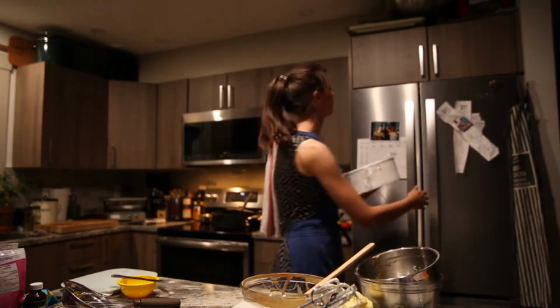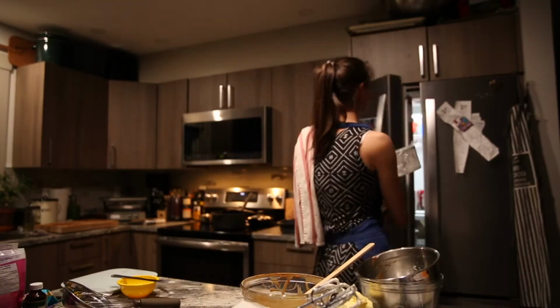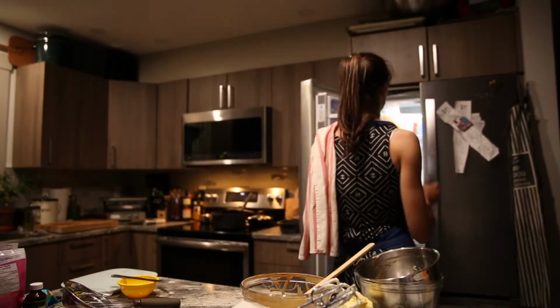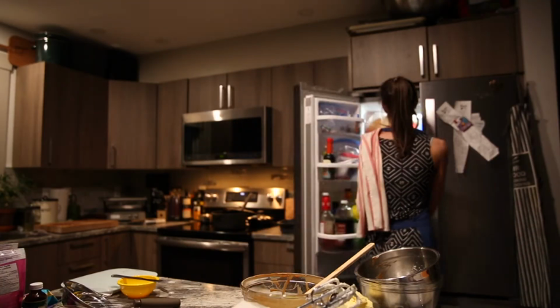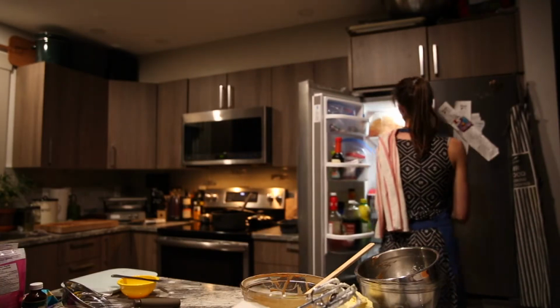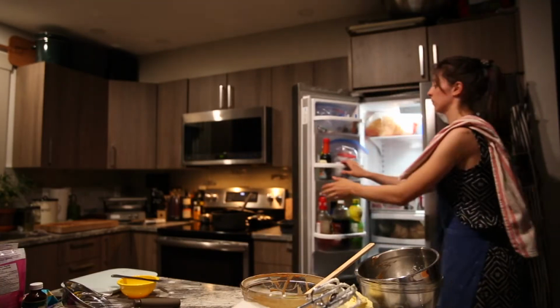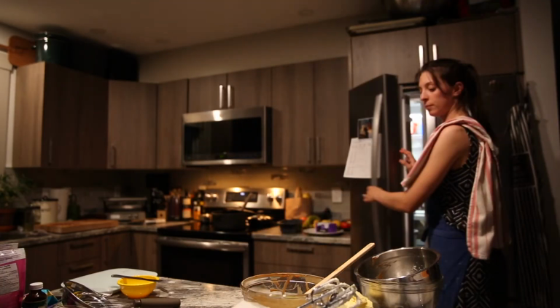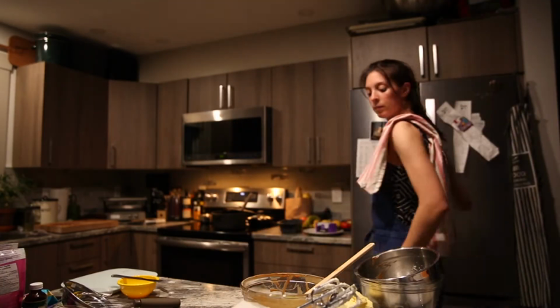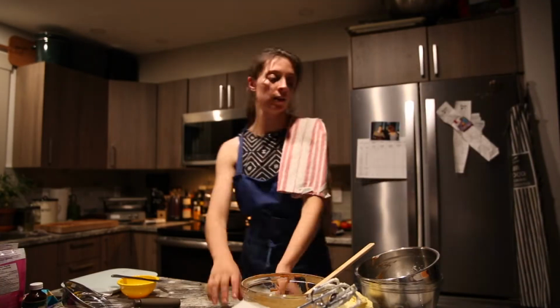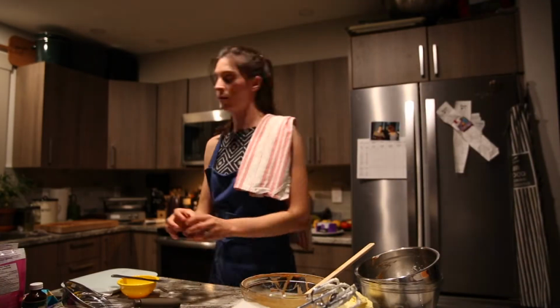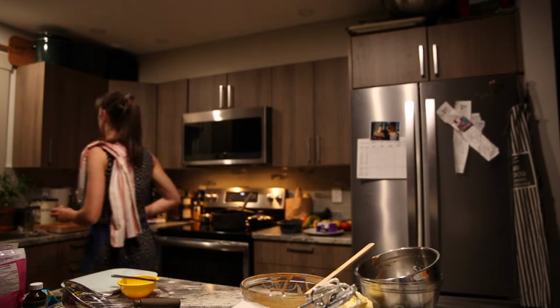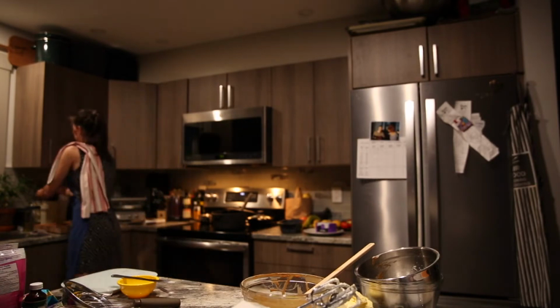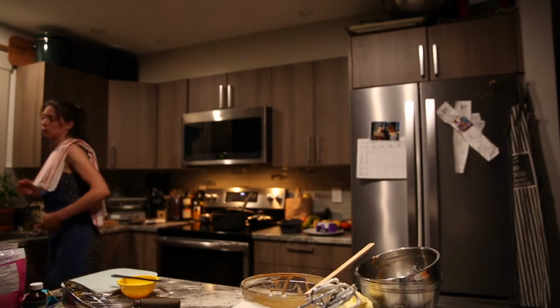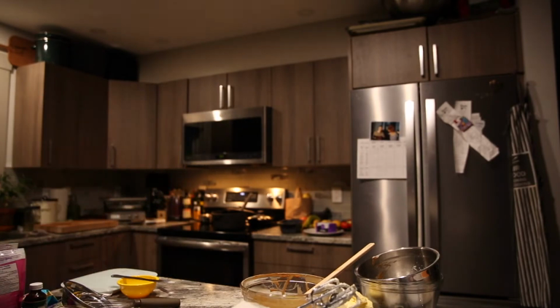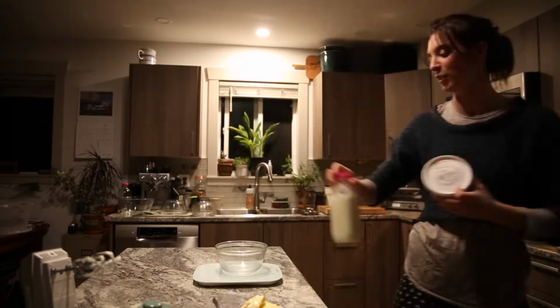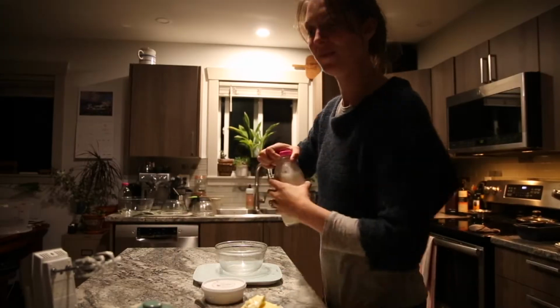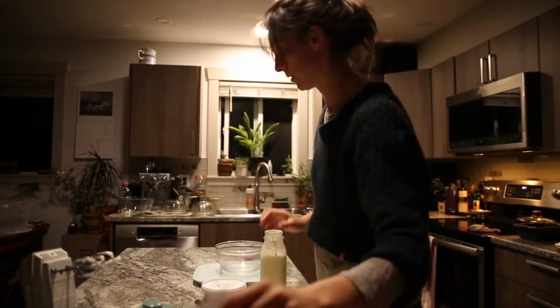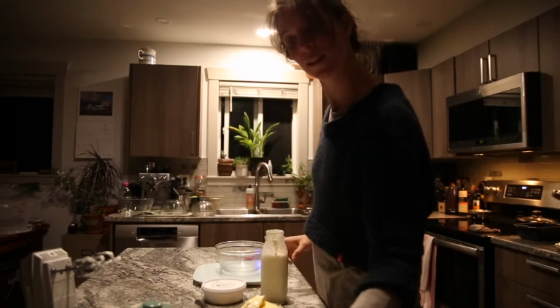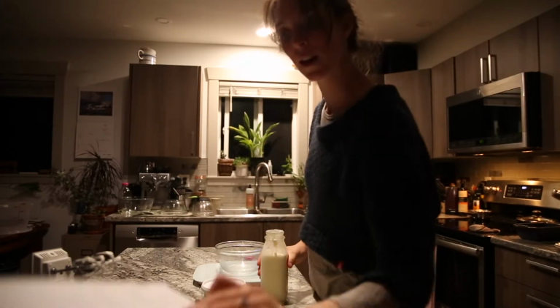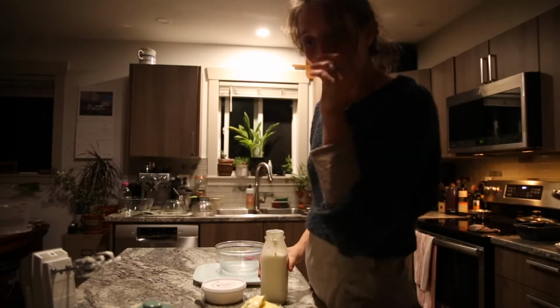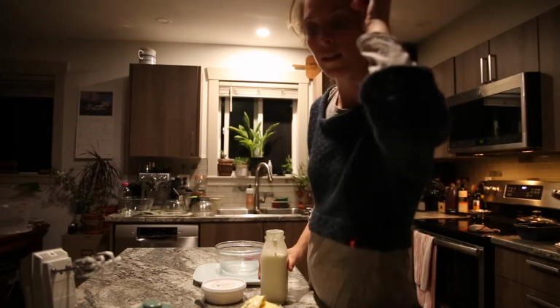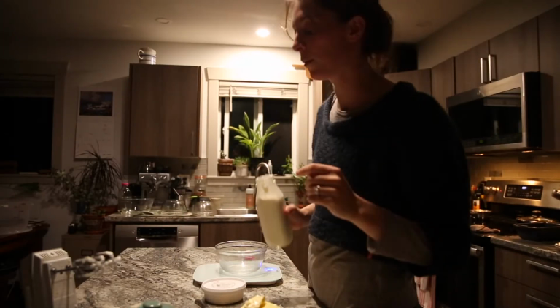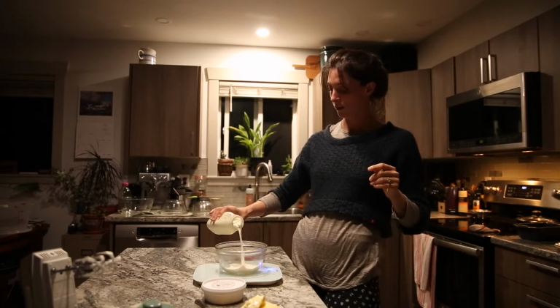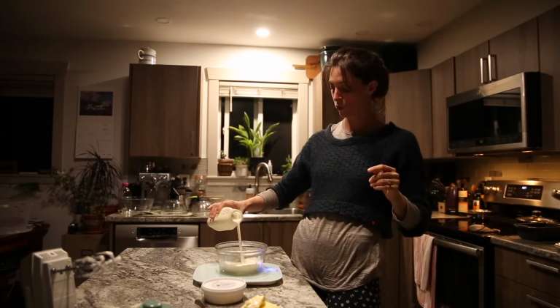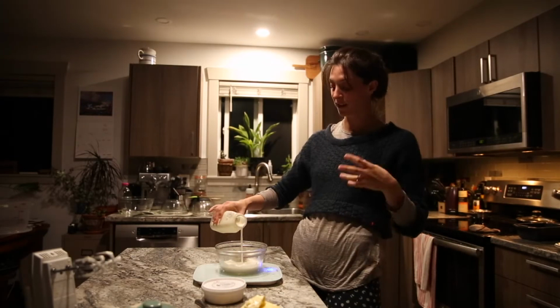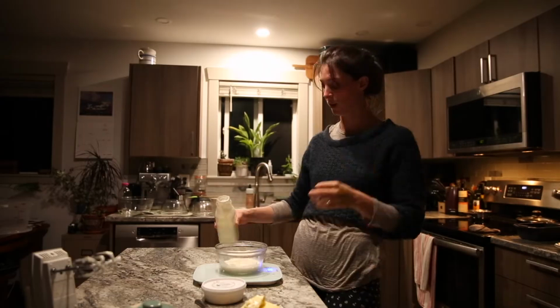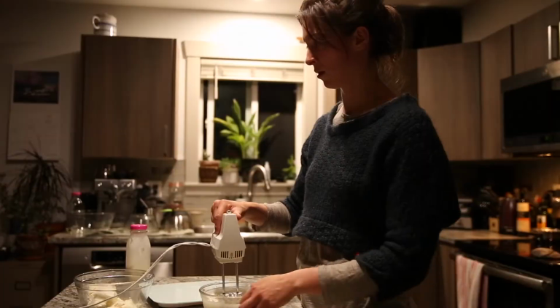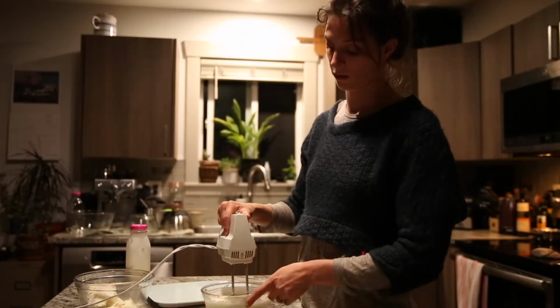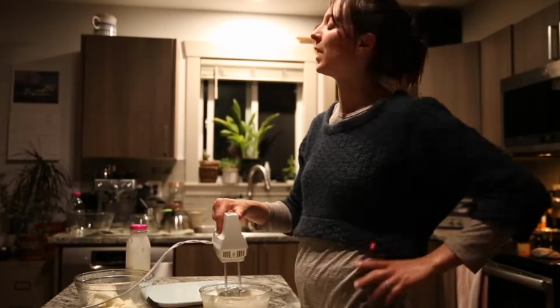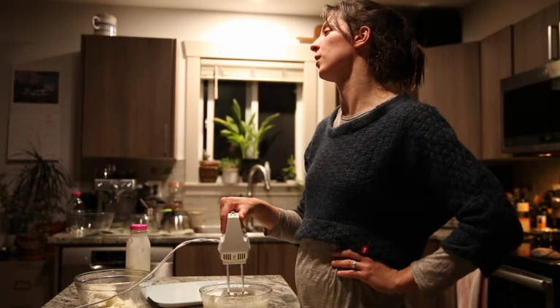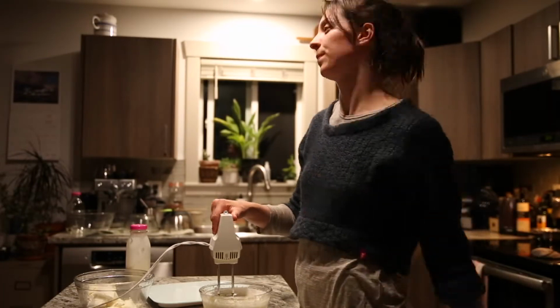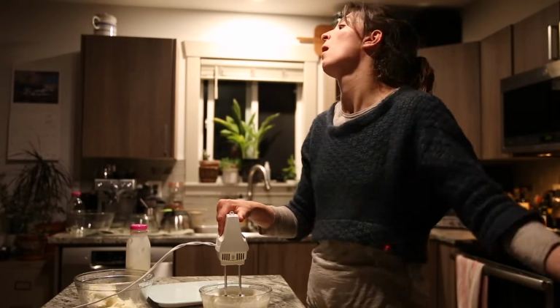Put all of that into the fridge to chill for an hour and let it nicely set. Next we're going to be making the white chocolate mousse. Whisk your cream until it is nice and stiff, giving you those little mountain peaks.